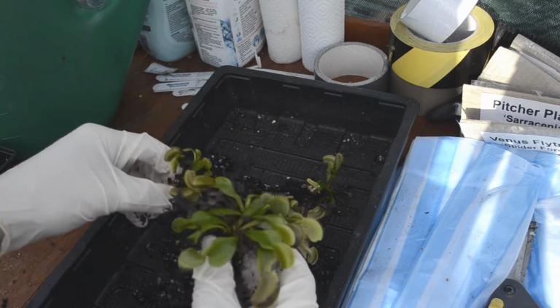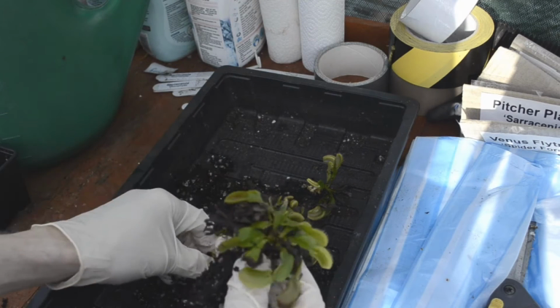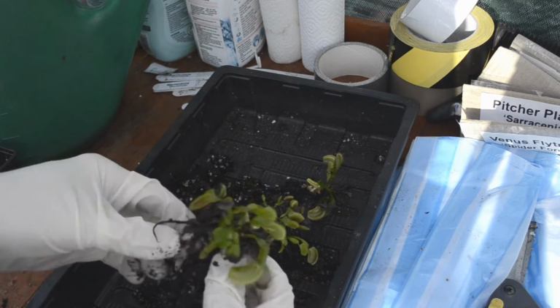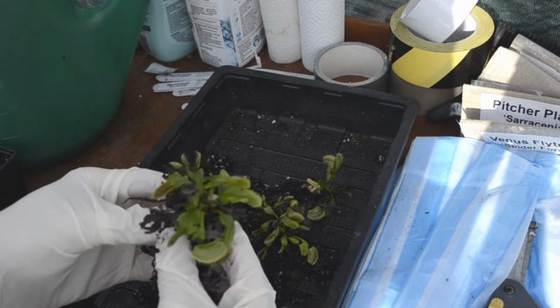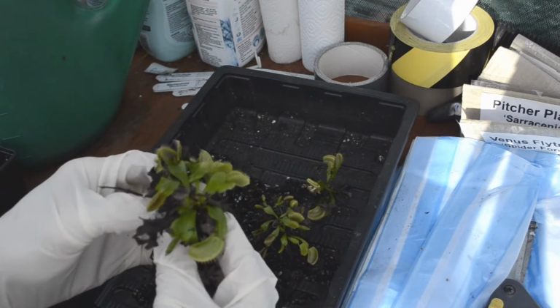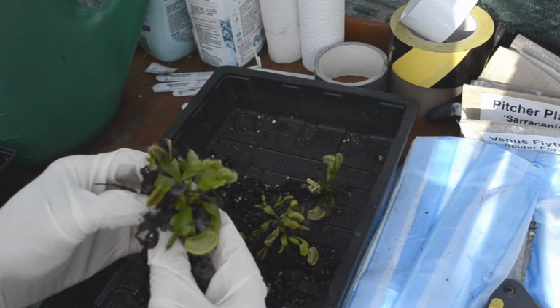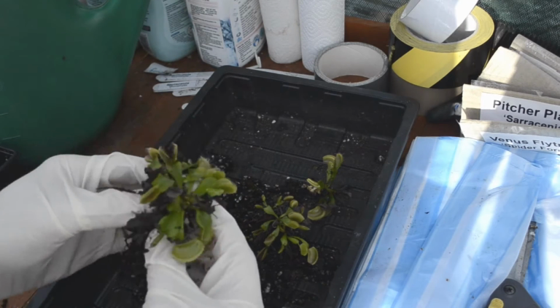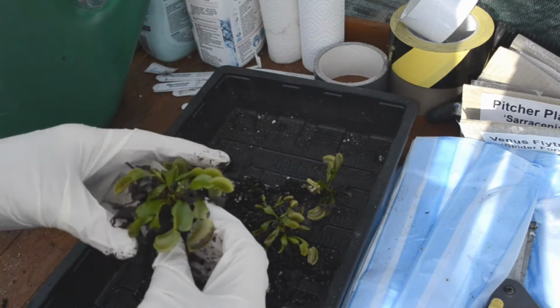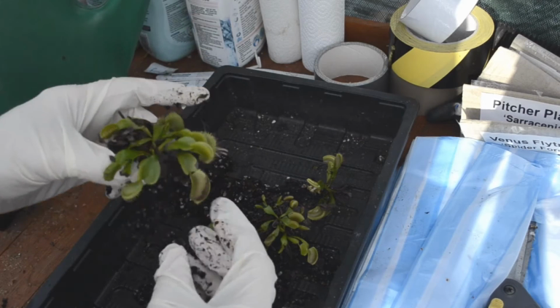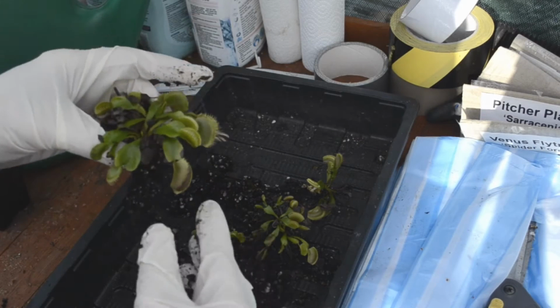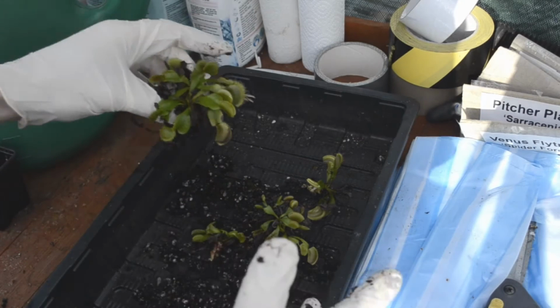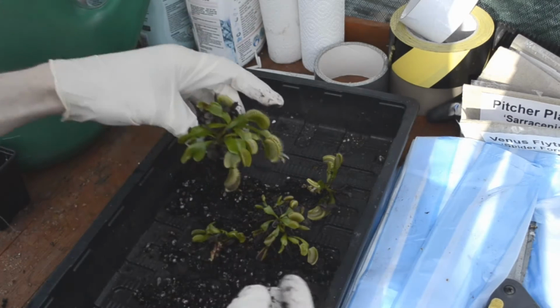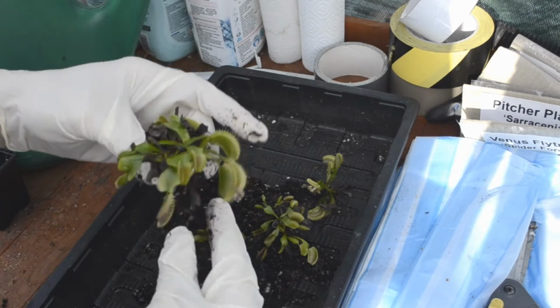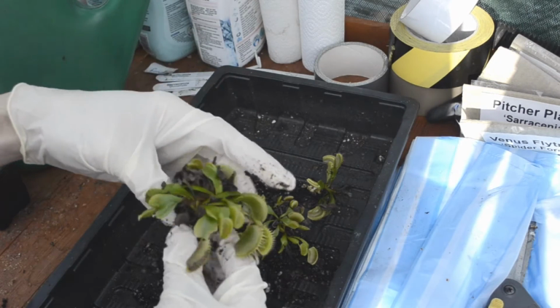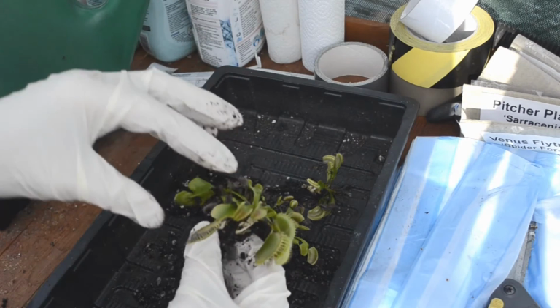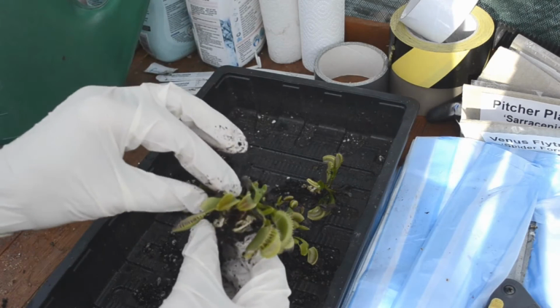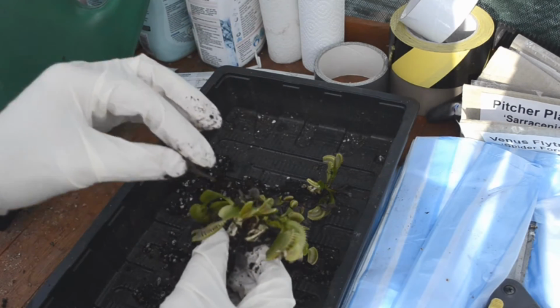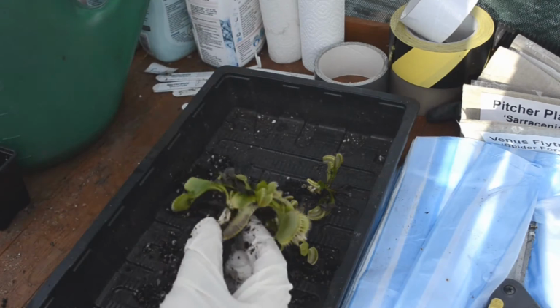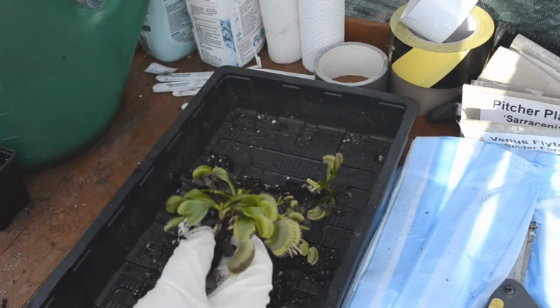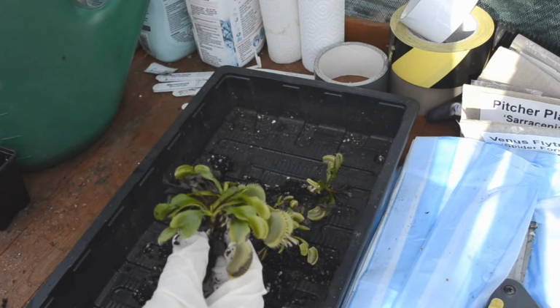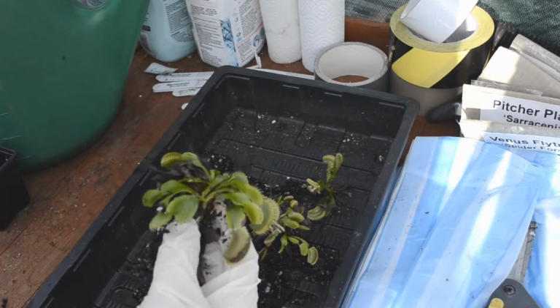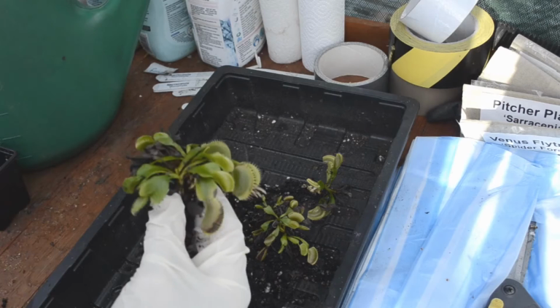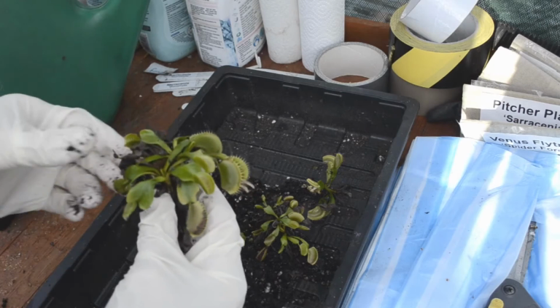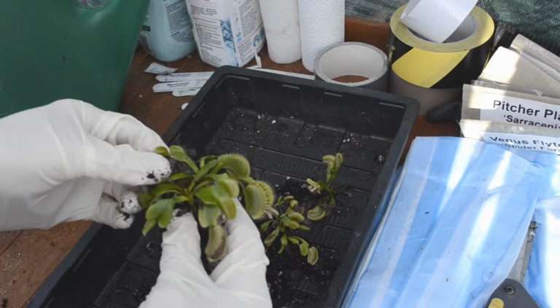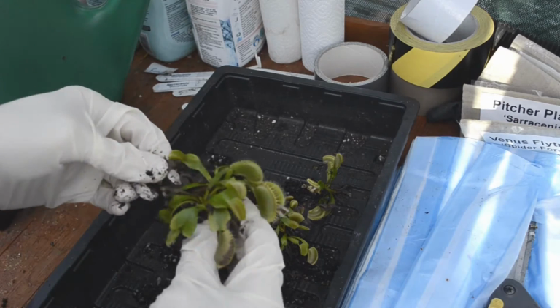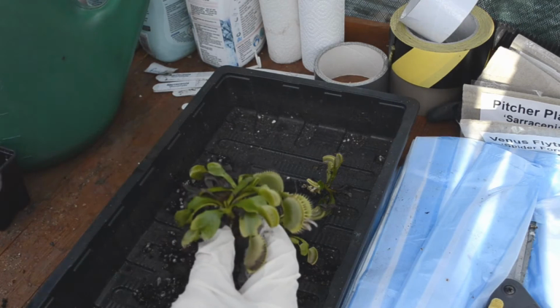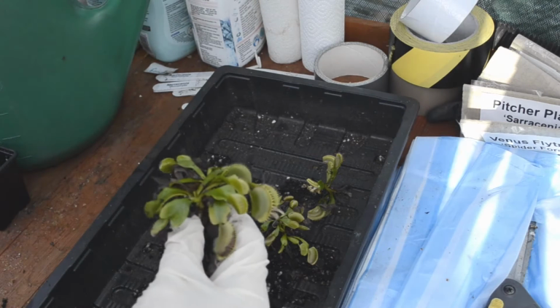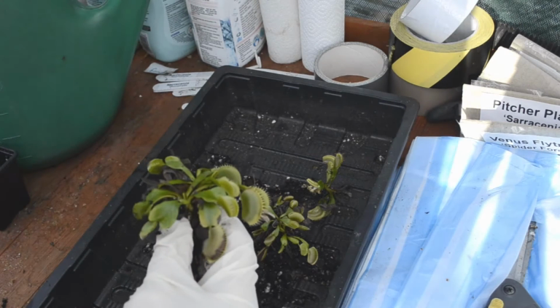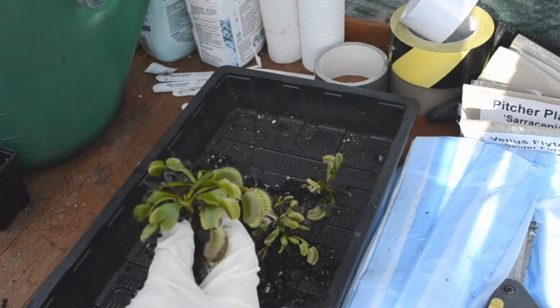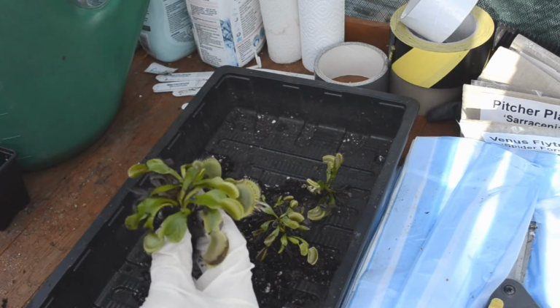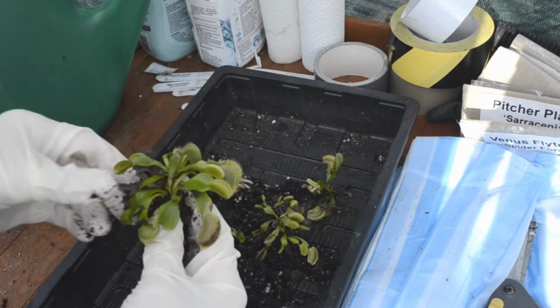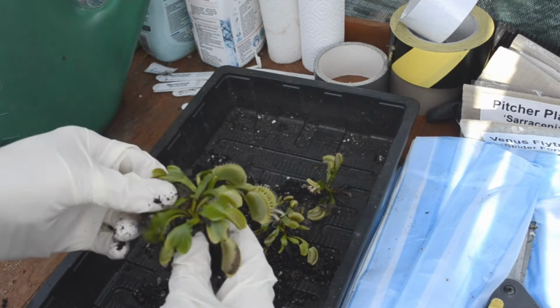And yet just with a bit of dividing, I'm turning one plant into four or five pots, which saves a lot of money in the long run.